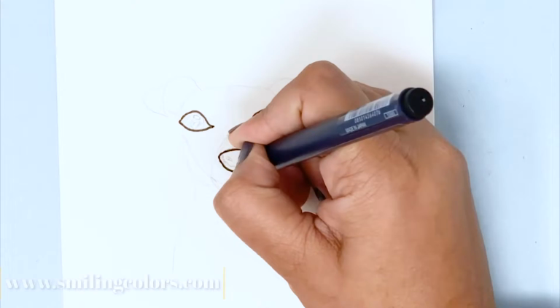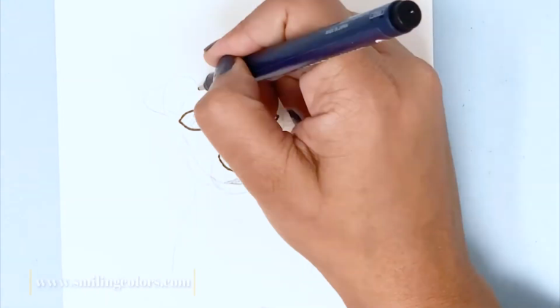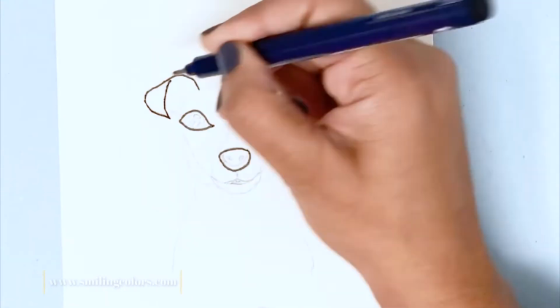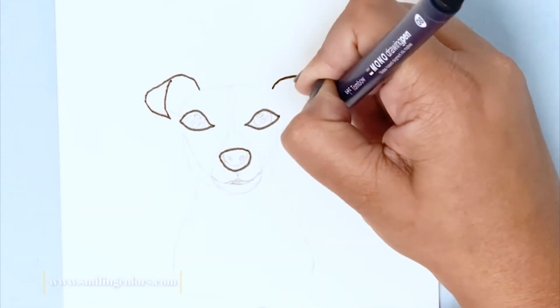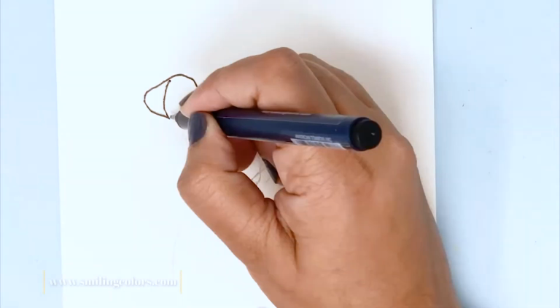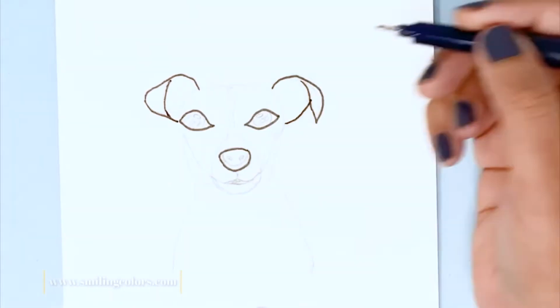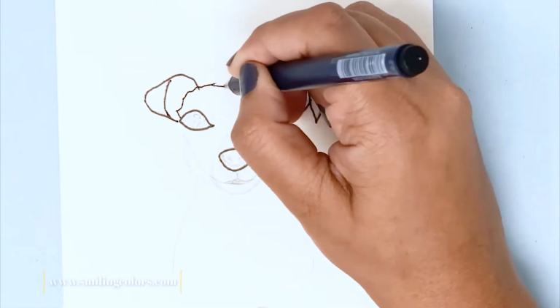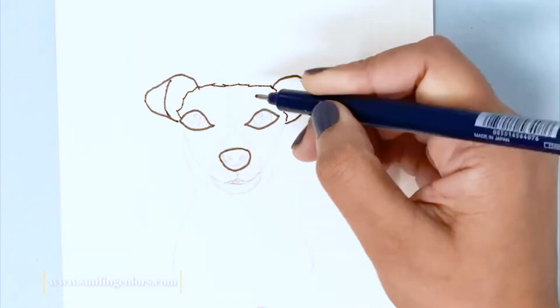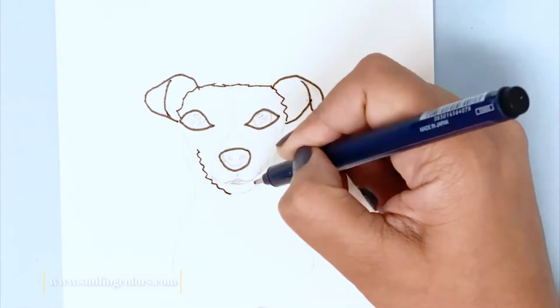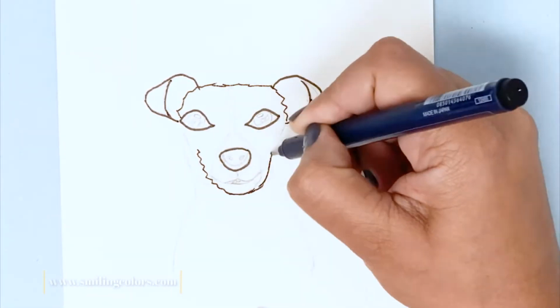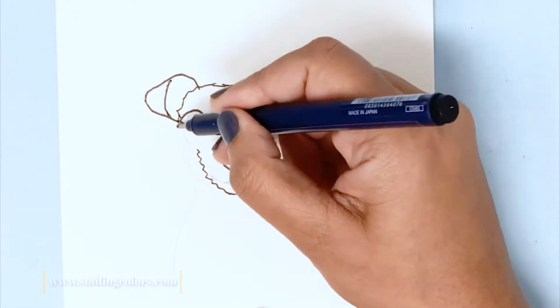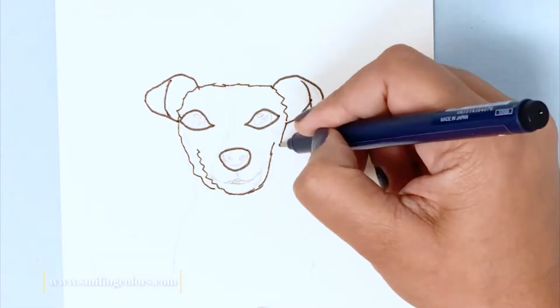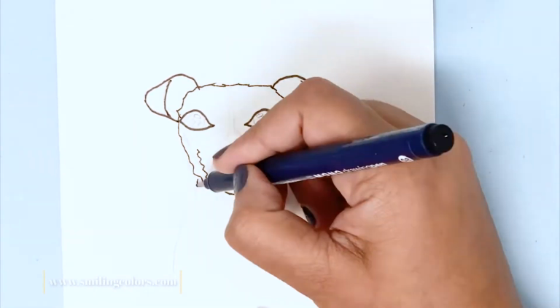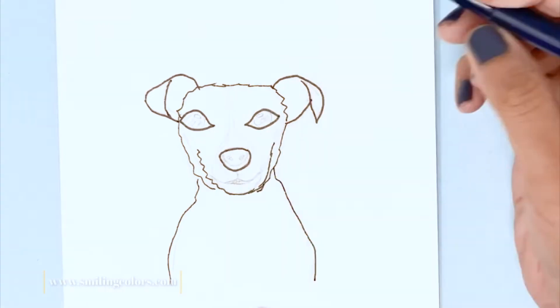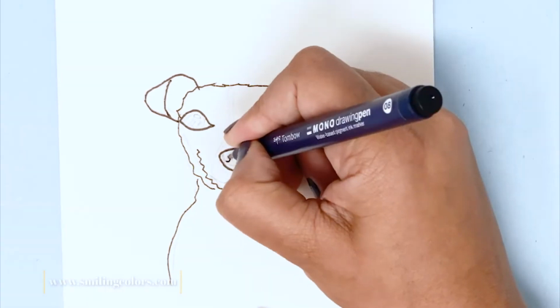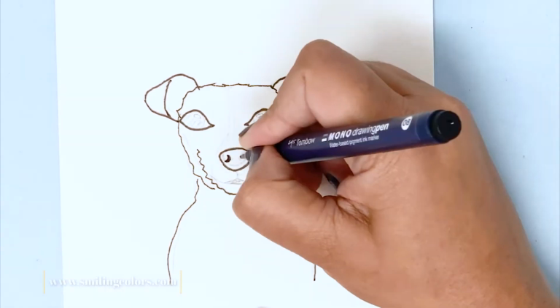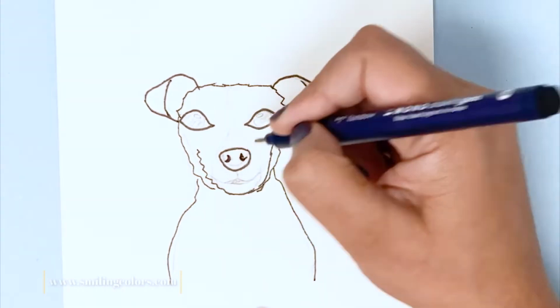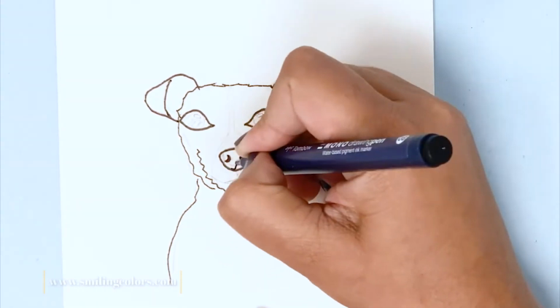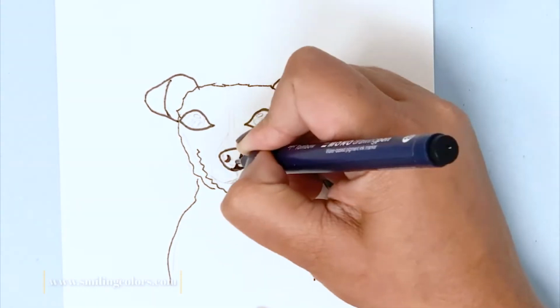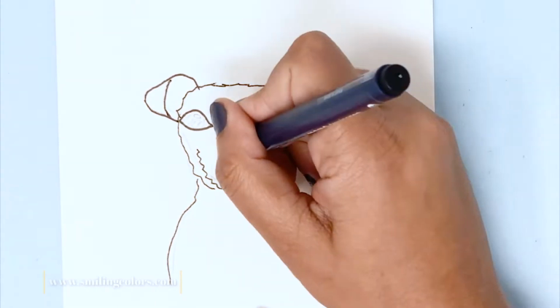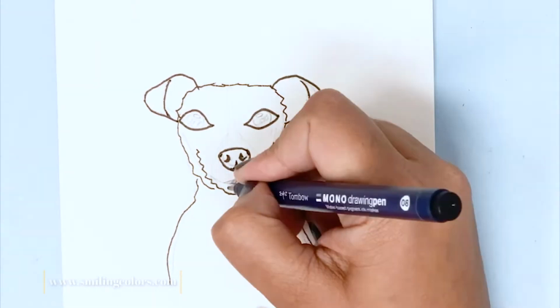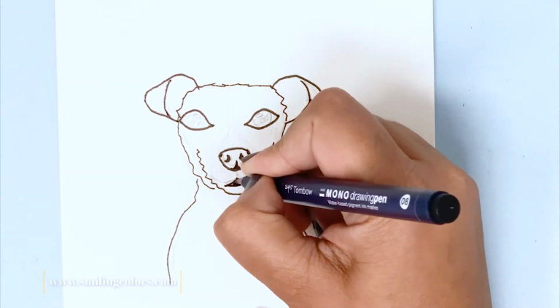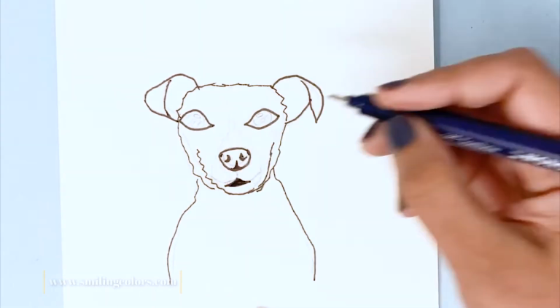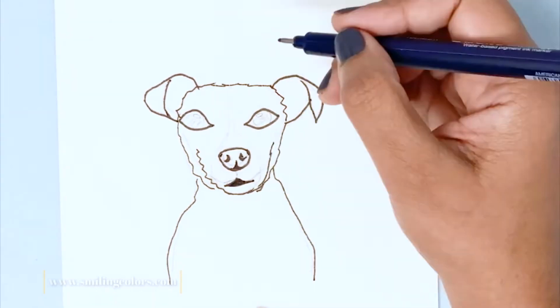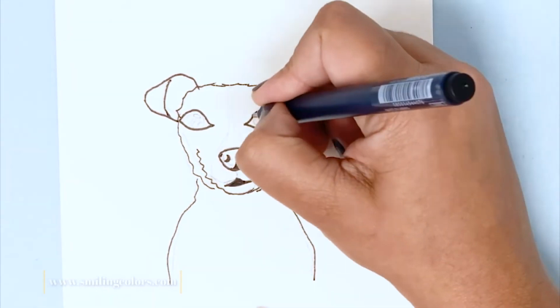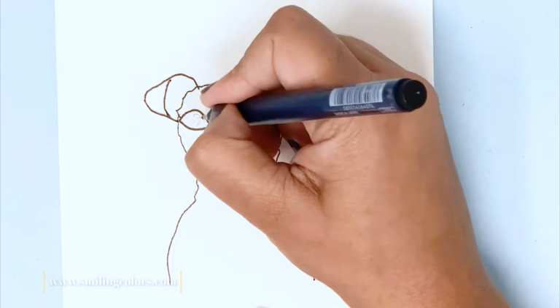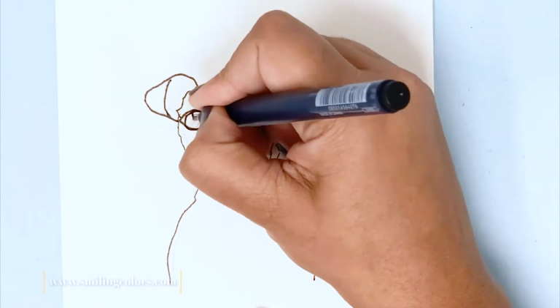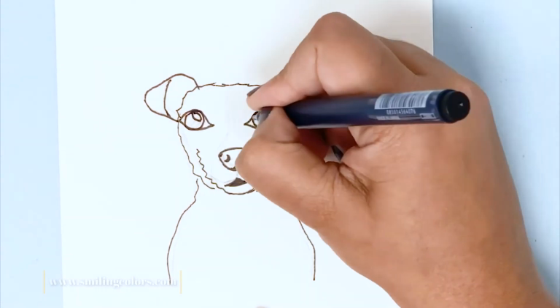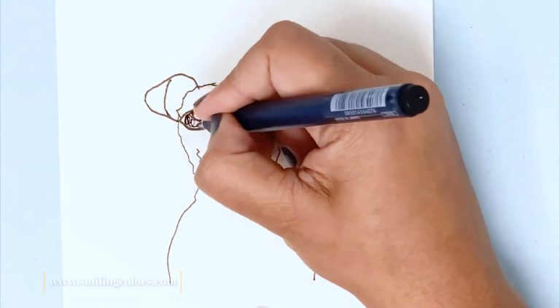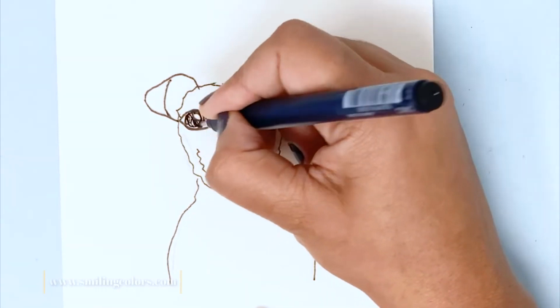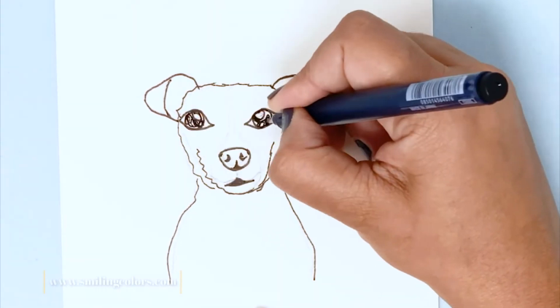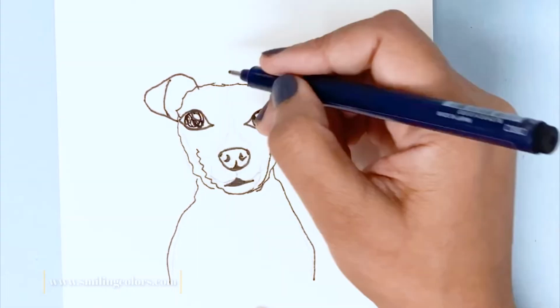In this first example, I'm using just a pen and any paper will work. What you want to keep in mind is that your lines need to be scrawny and squiggly. You don't want to have straight perfect lines. The more imperfect the lines are, the more character the dog will have.